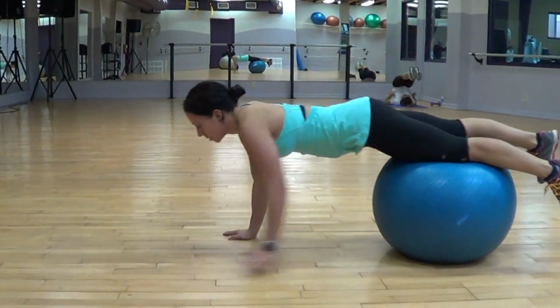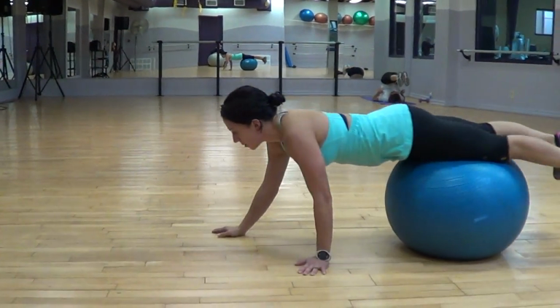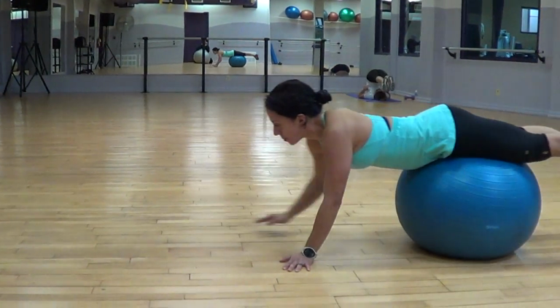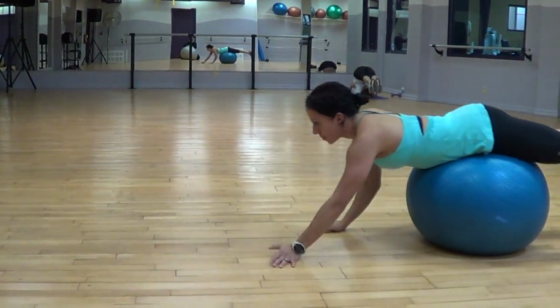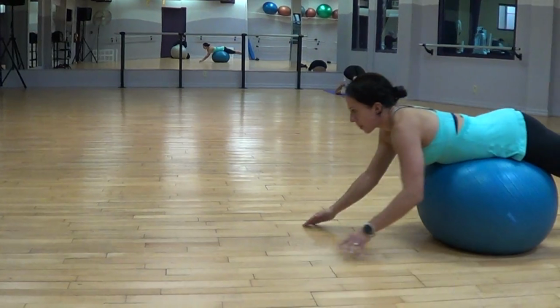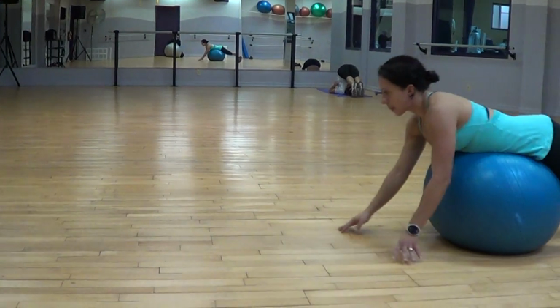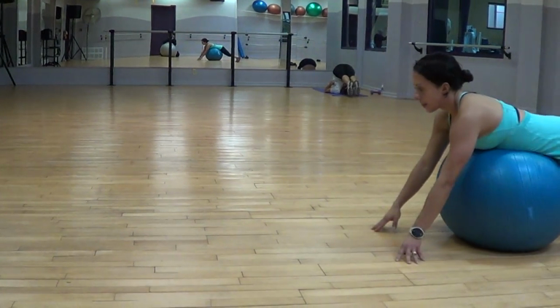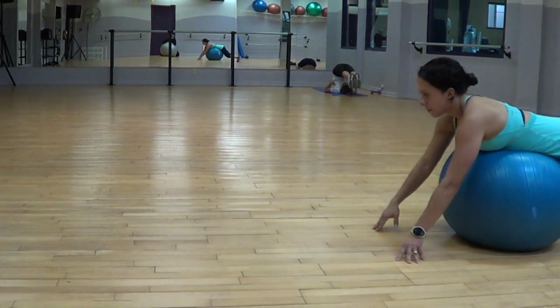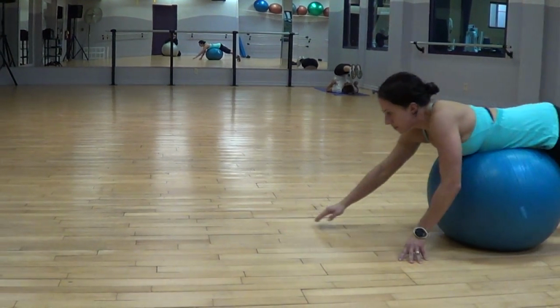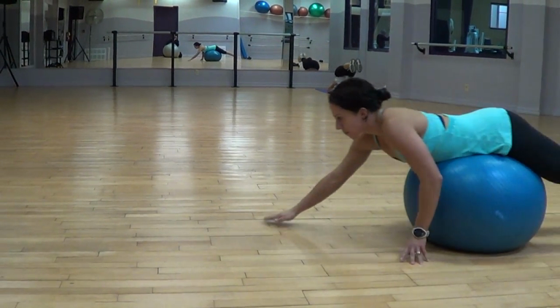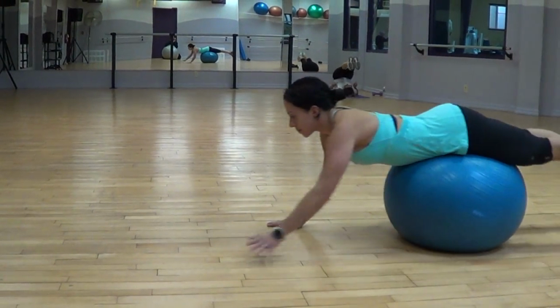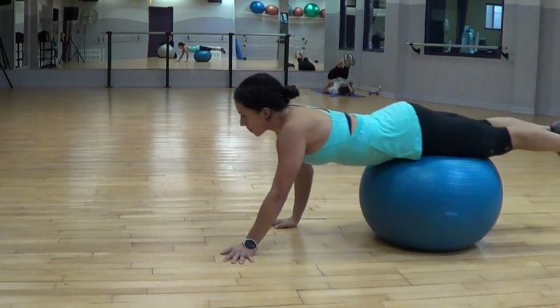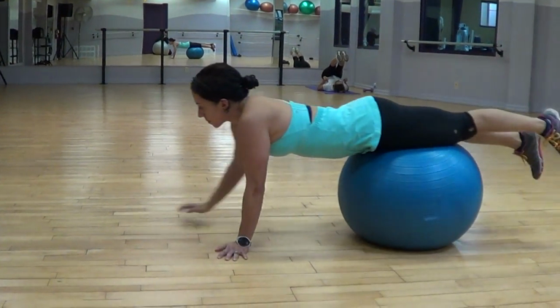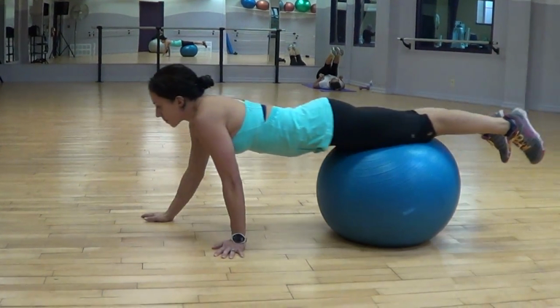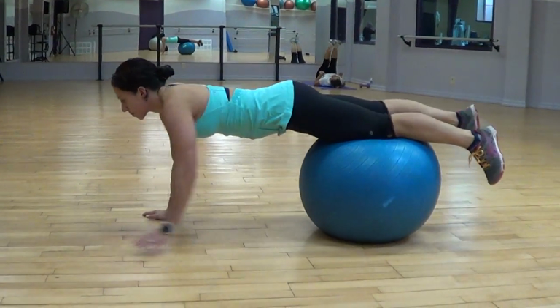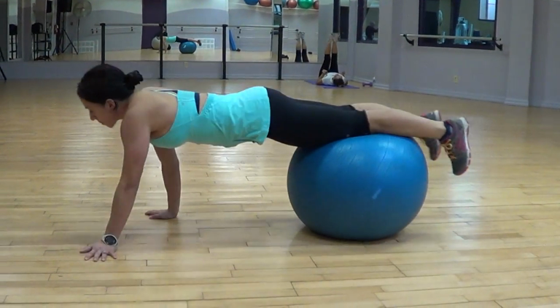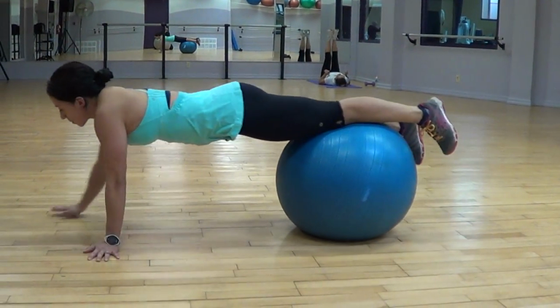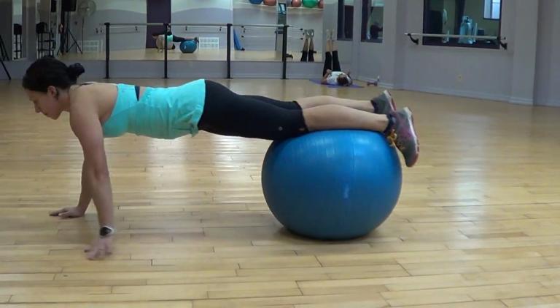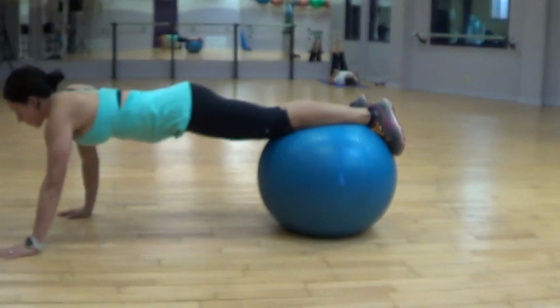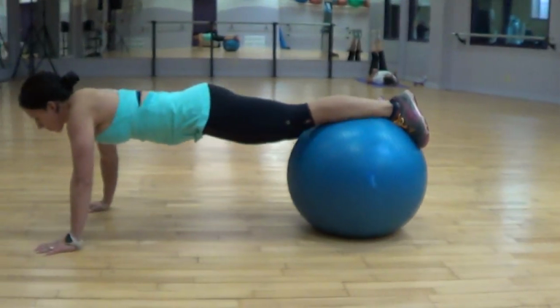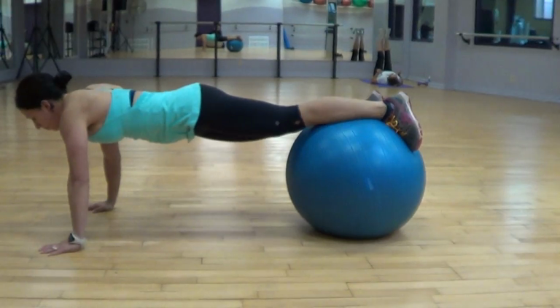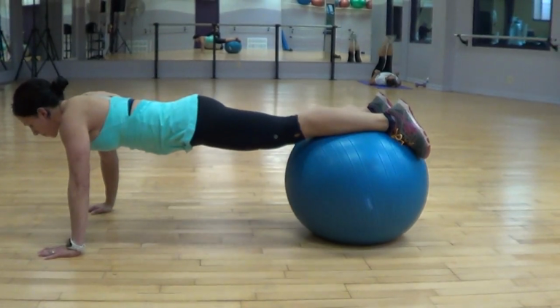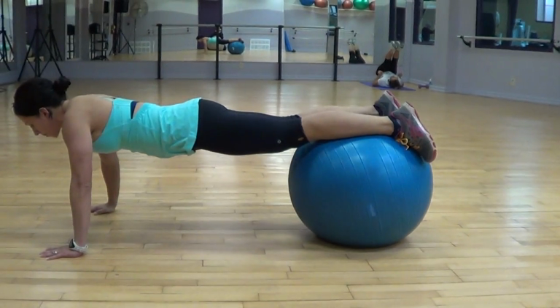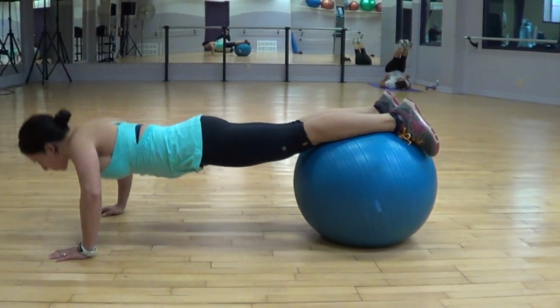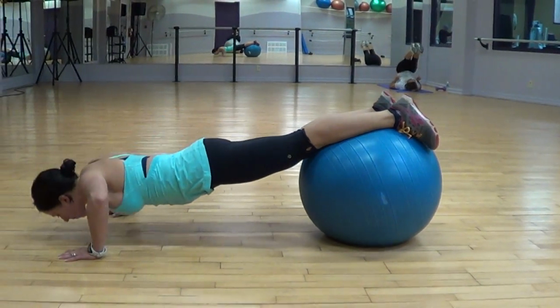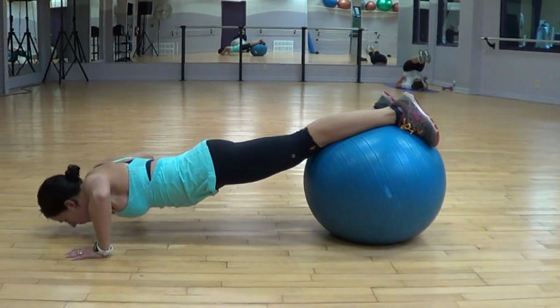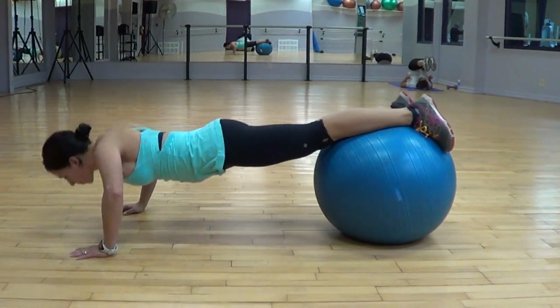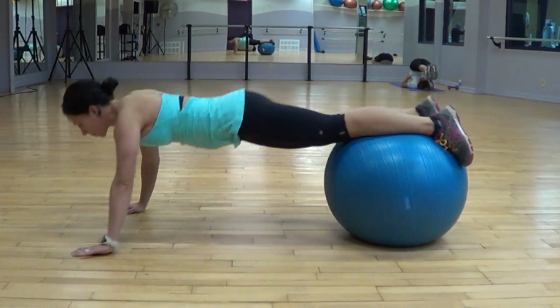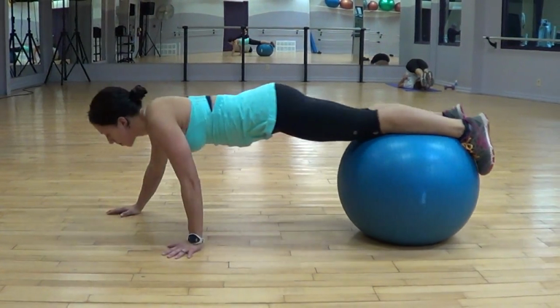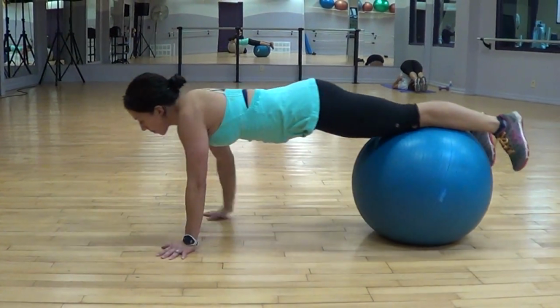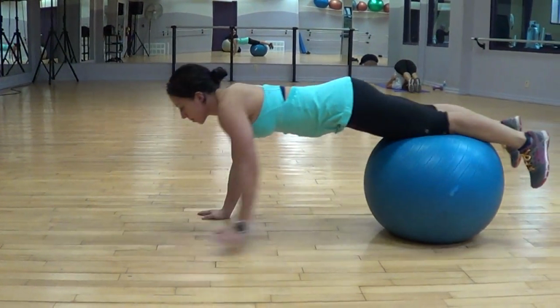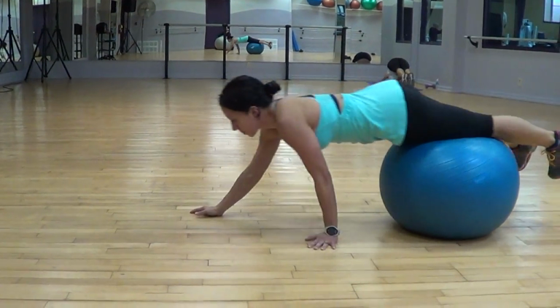Pinch the ball a little bit between your legs. Rather than having your feet side by side, have a little bit of space between your legs so the ball can fit between your legs so you can maintain stability of the ball.